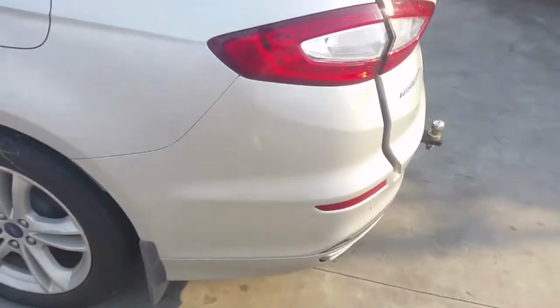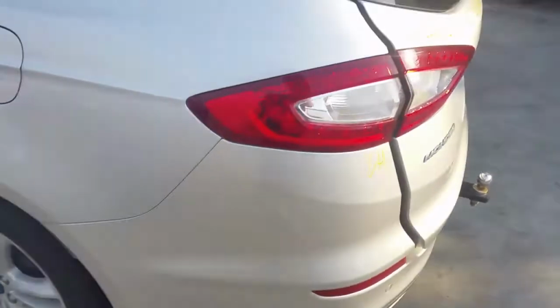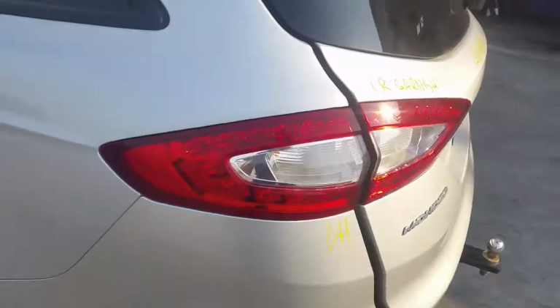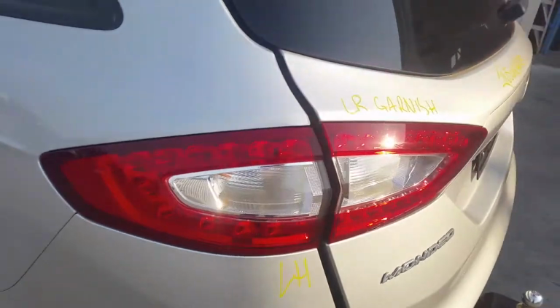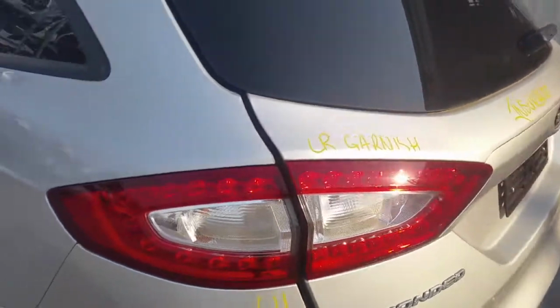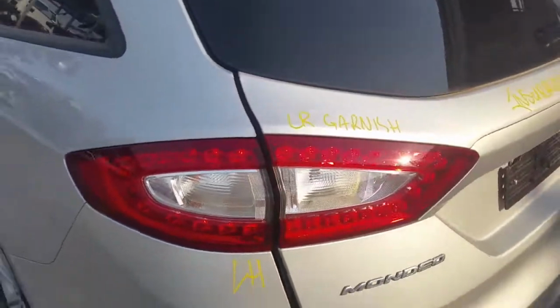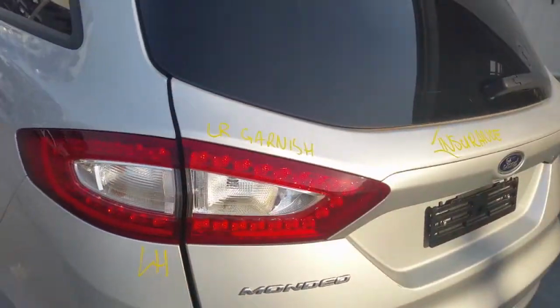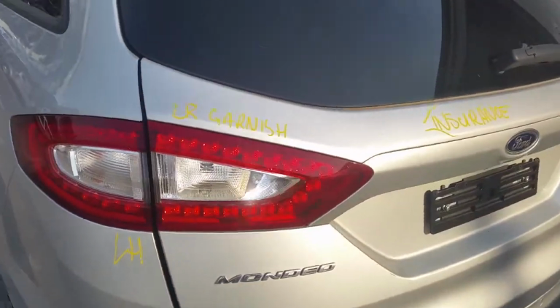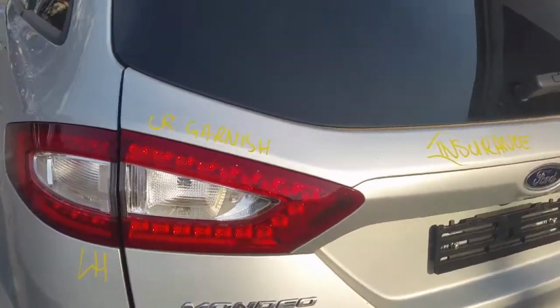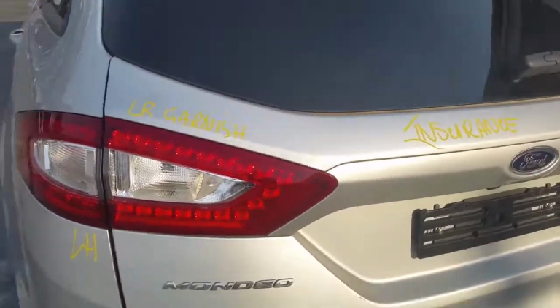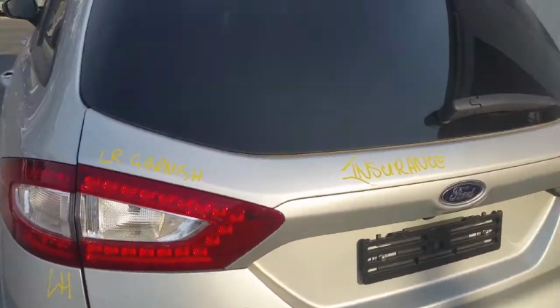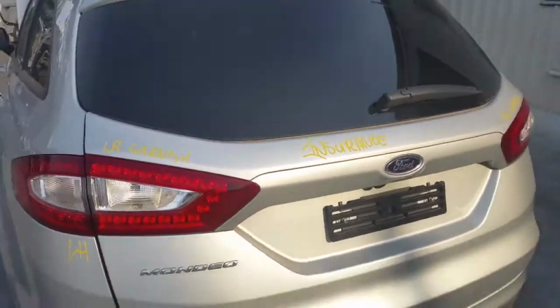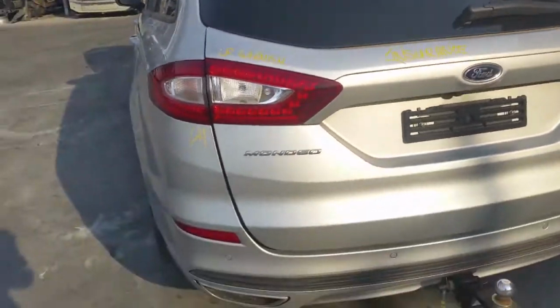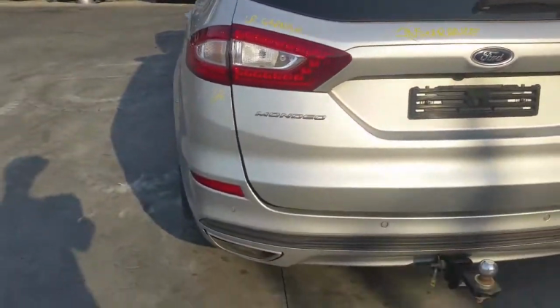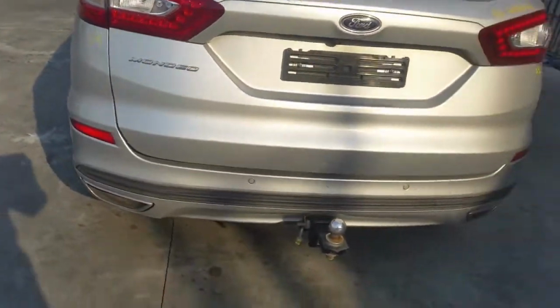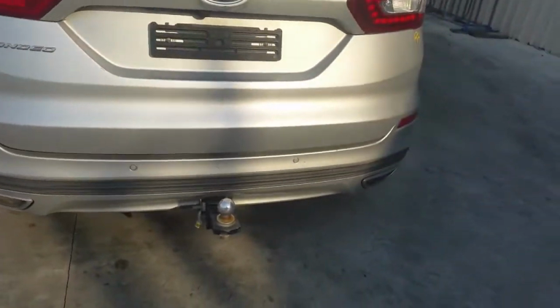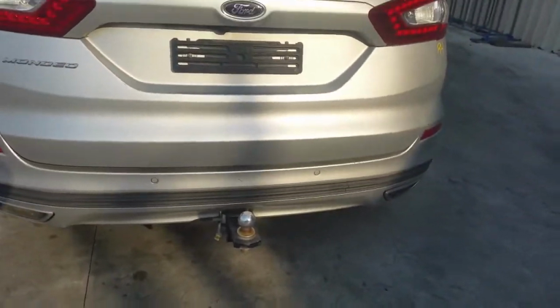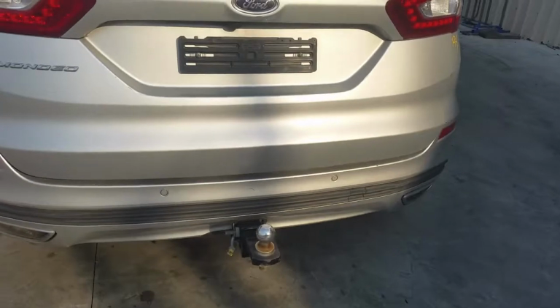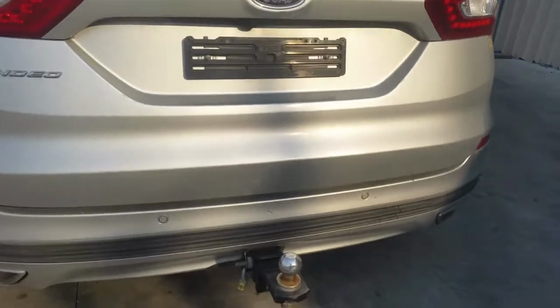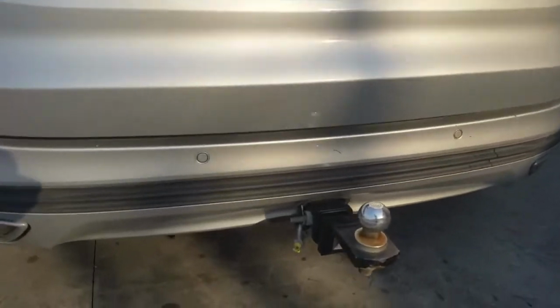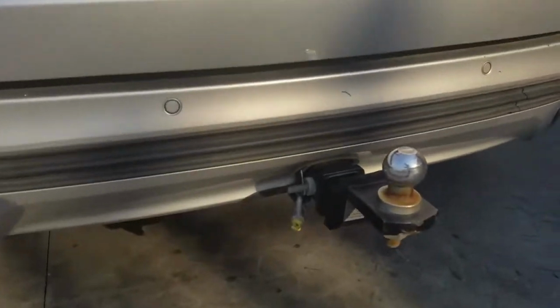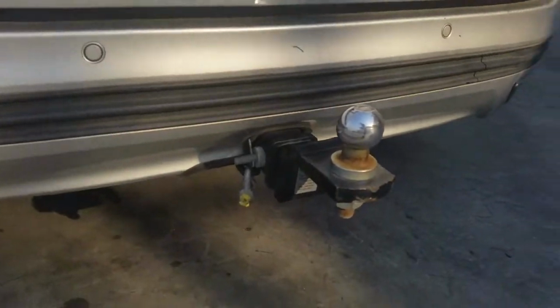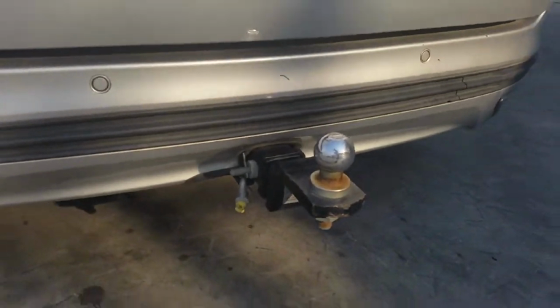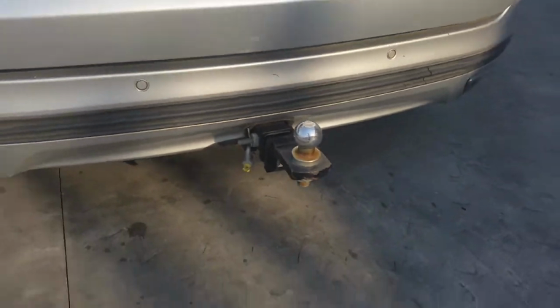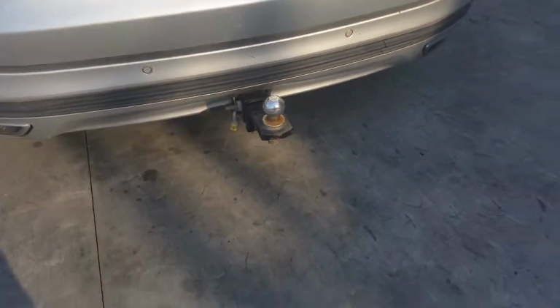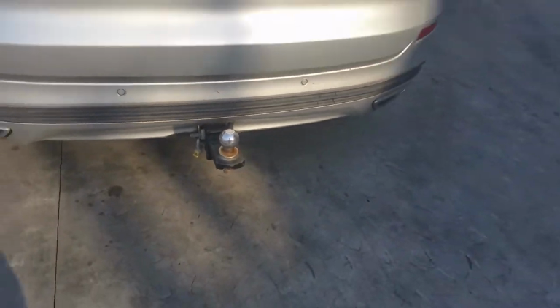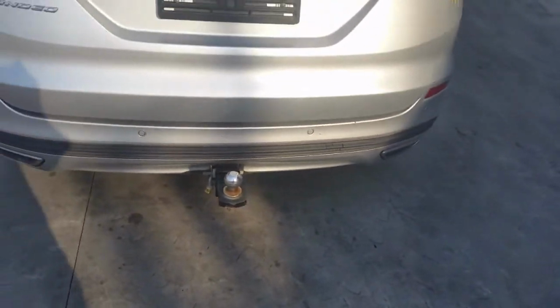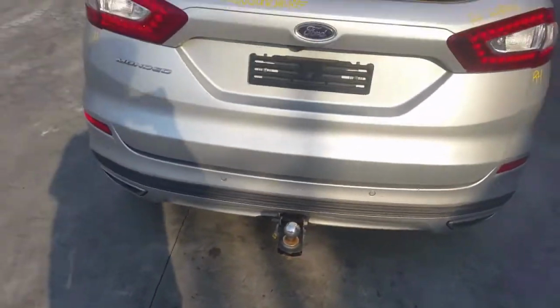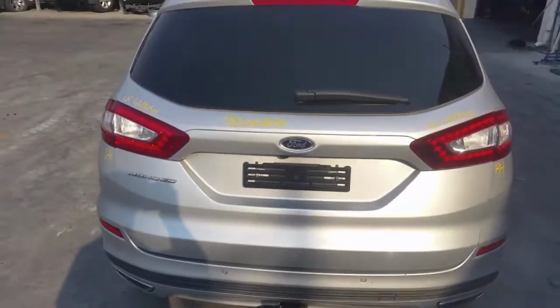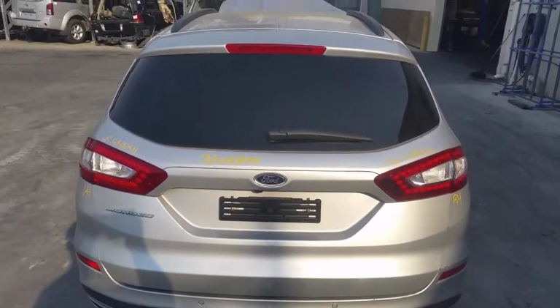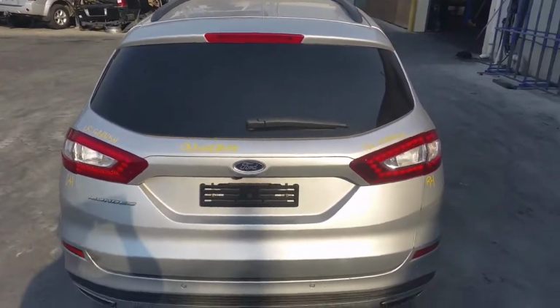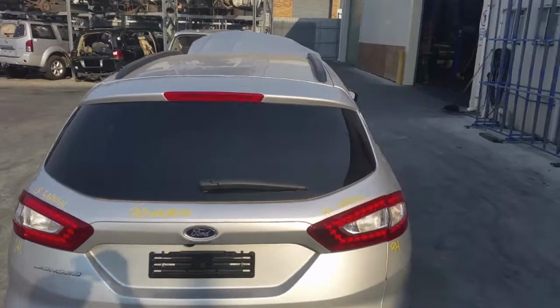We have the left tail light, LED type. Left tailgate garnish, also LED type. It's got a tidy rear bumper cover with a towbar cutout. It's got a factory fitted towbar supplied with all bolts, brackets, loom and module. The tailgate appears to have no damage.